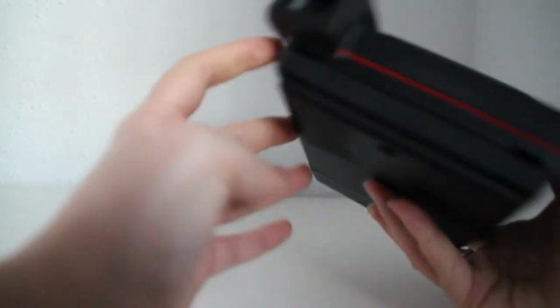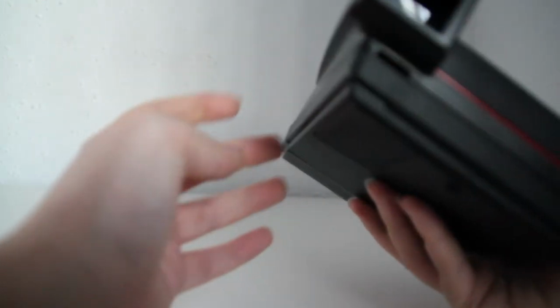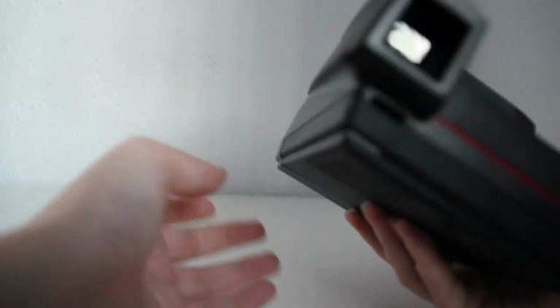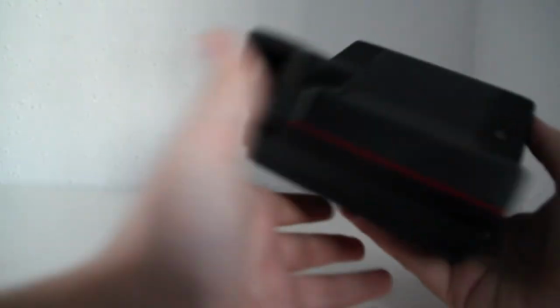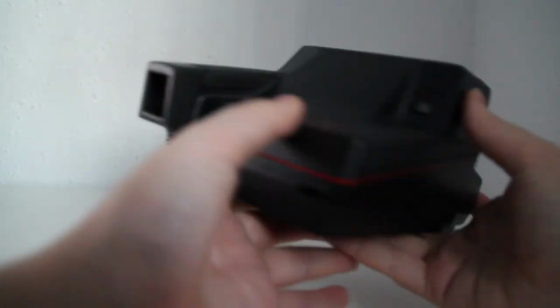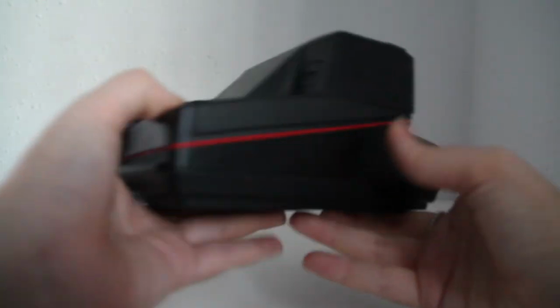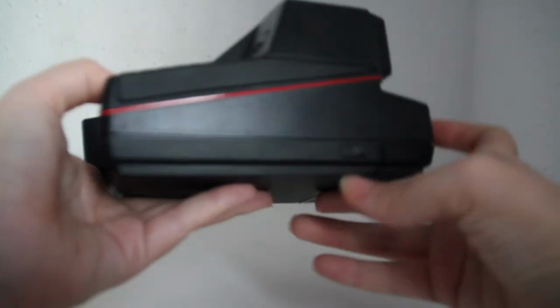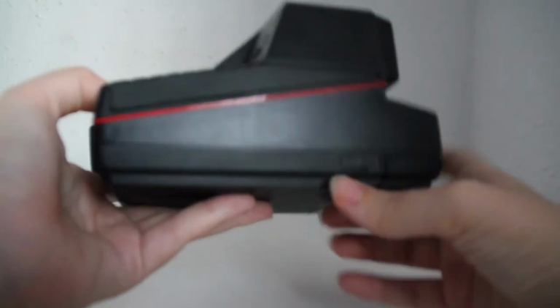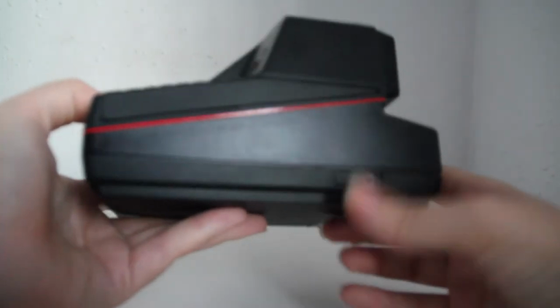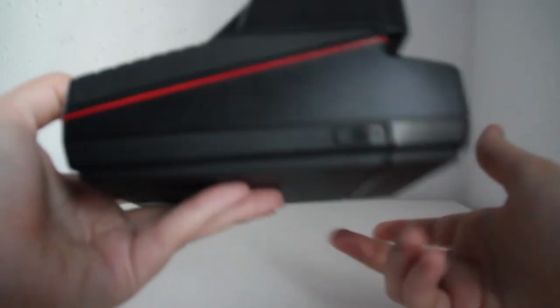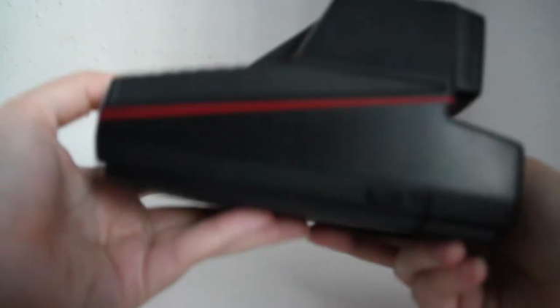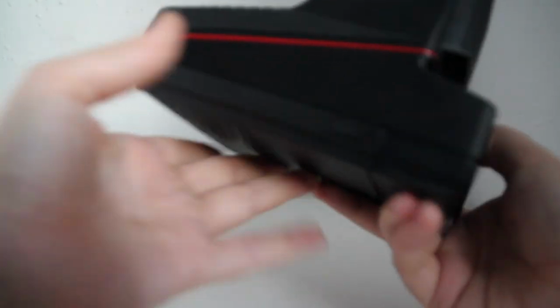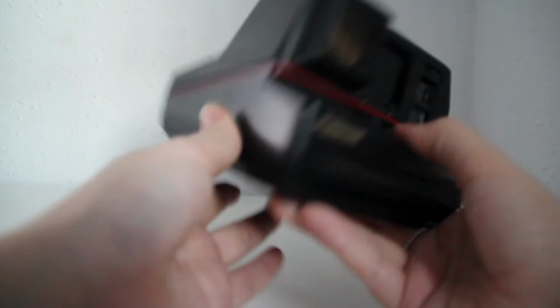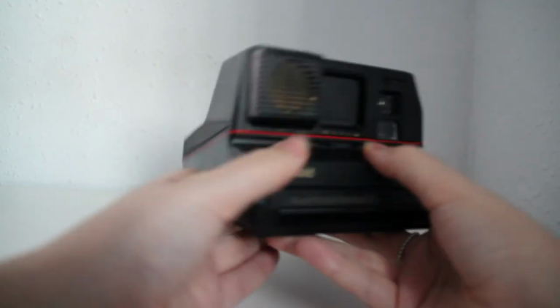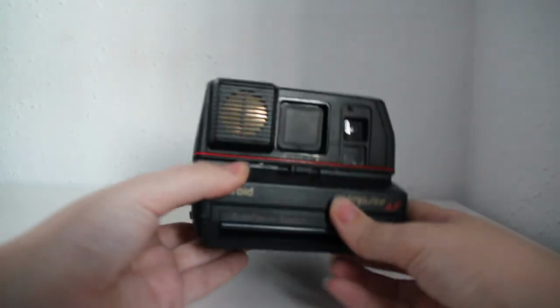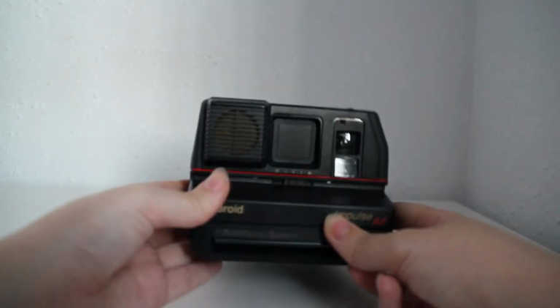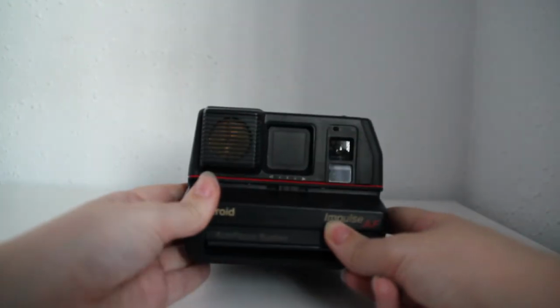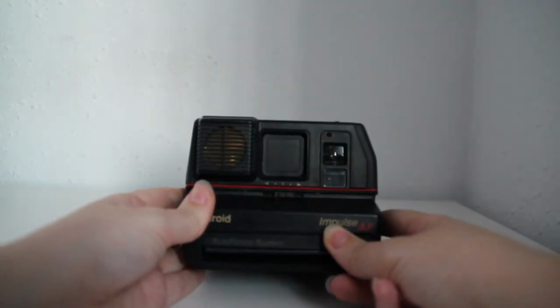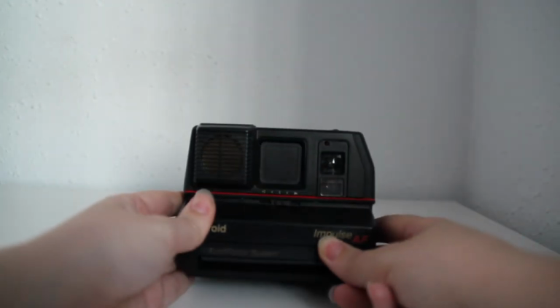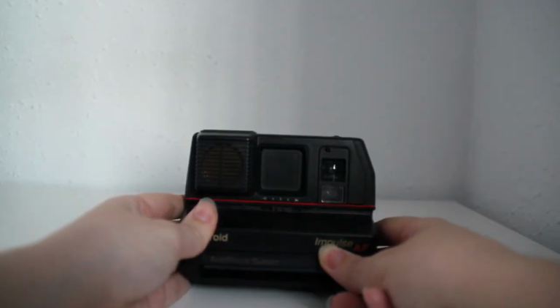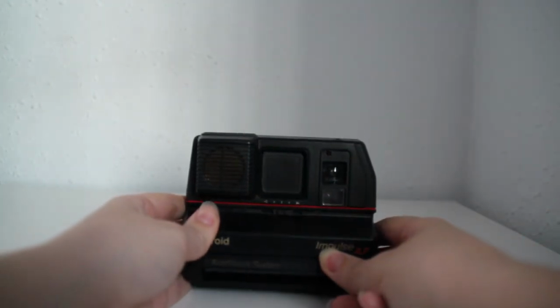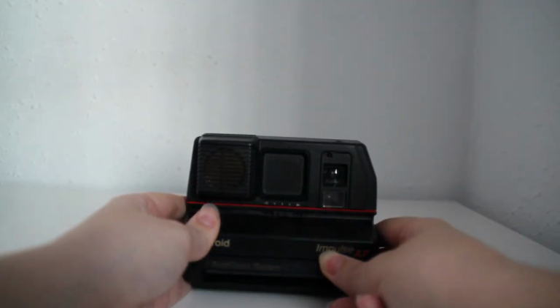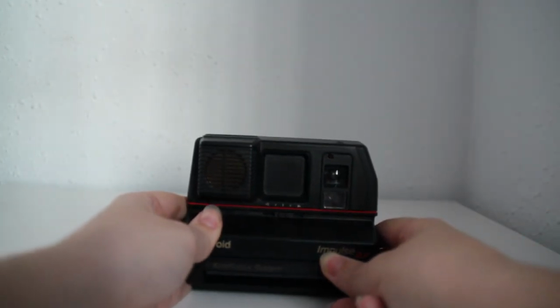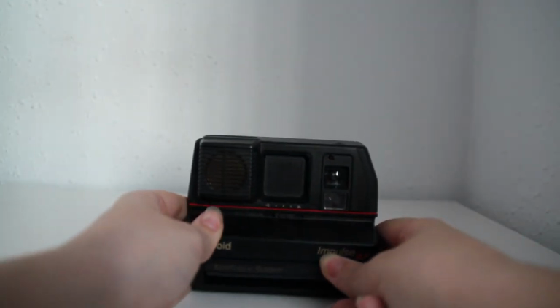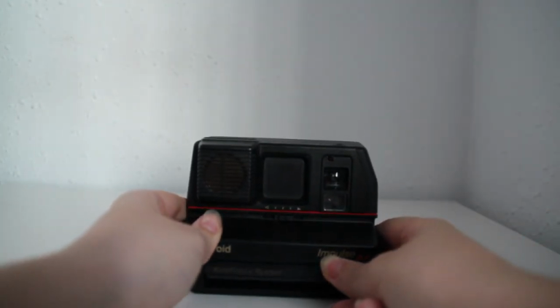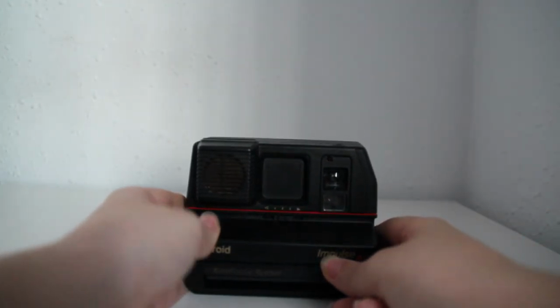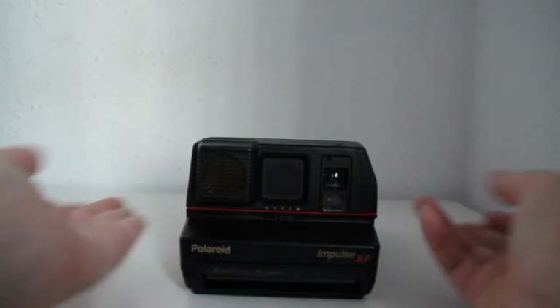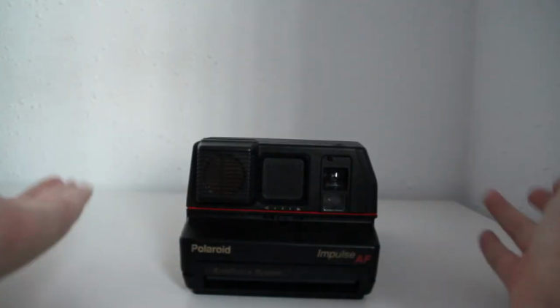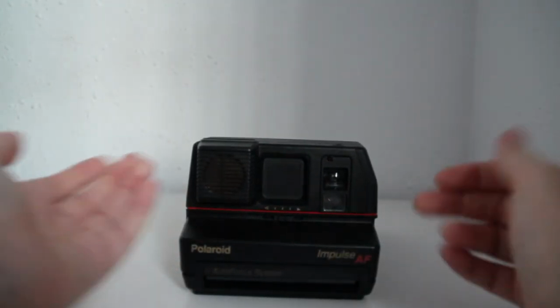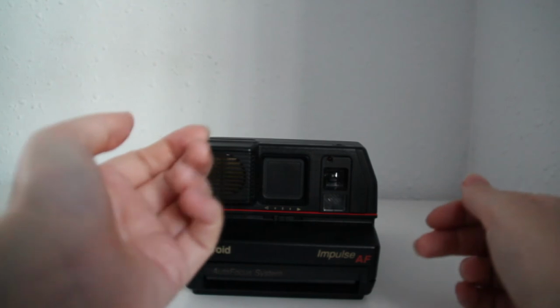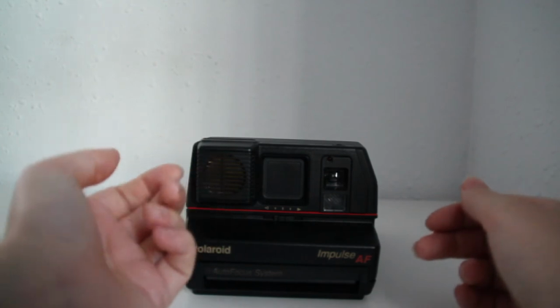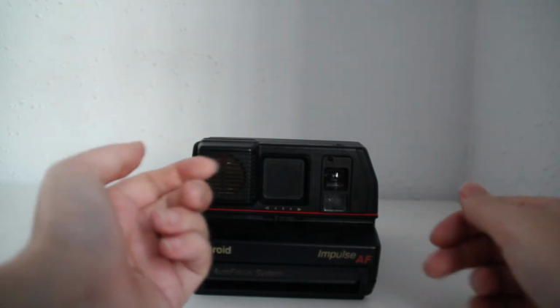It's a really good camera. I picked it up at a thrift store for 20 euros and it's worked quite well for me.